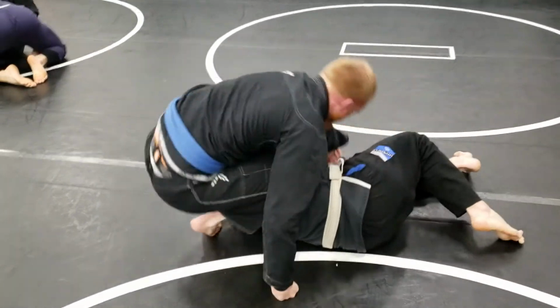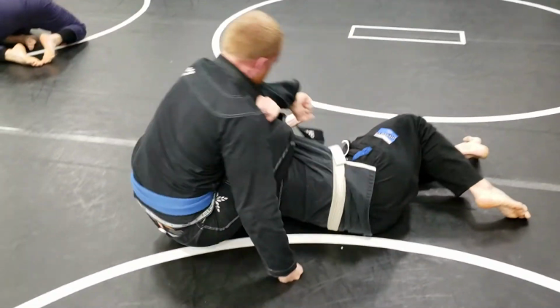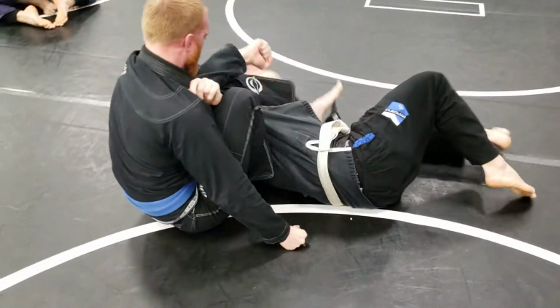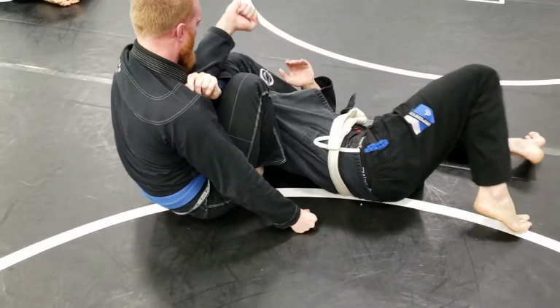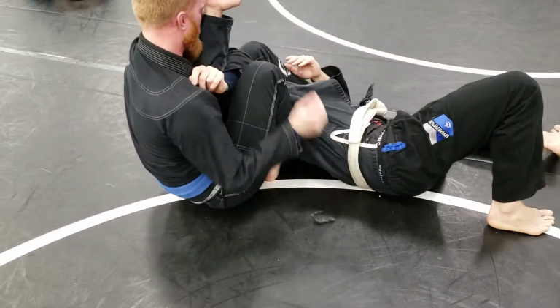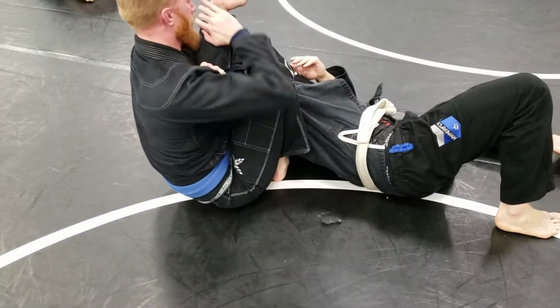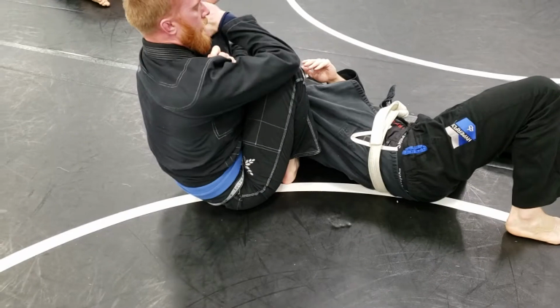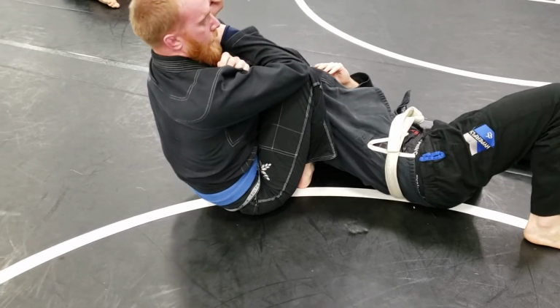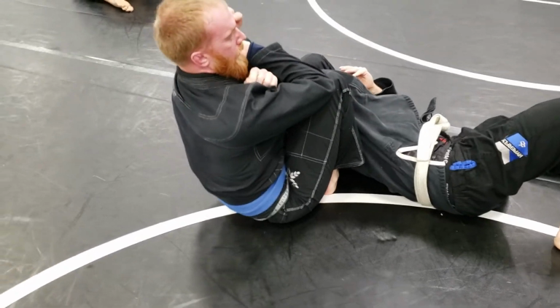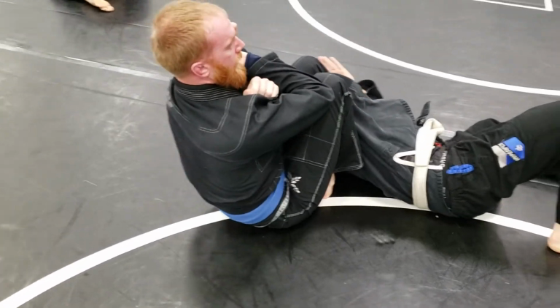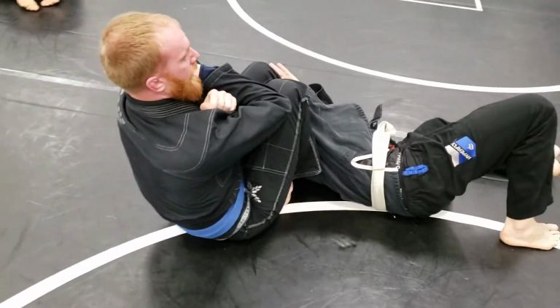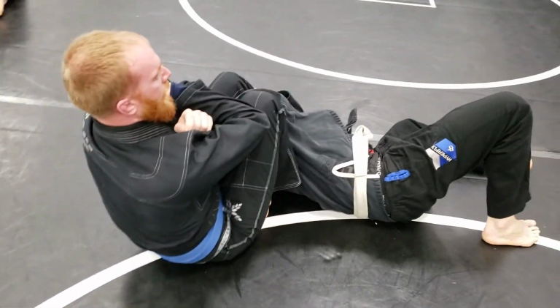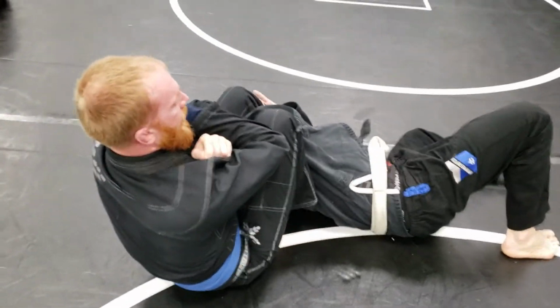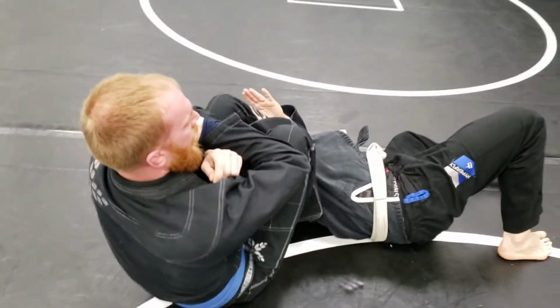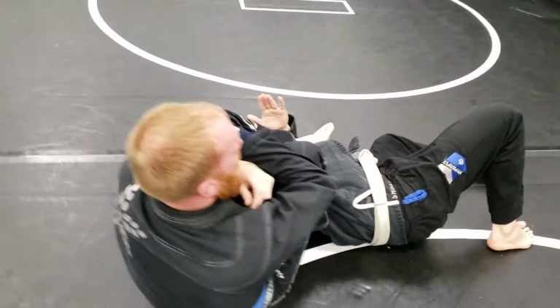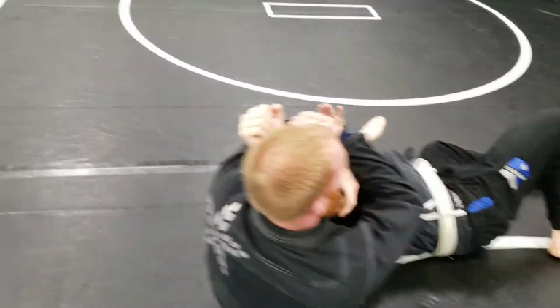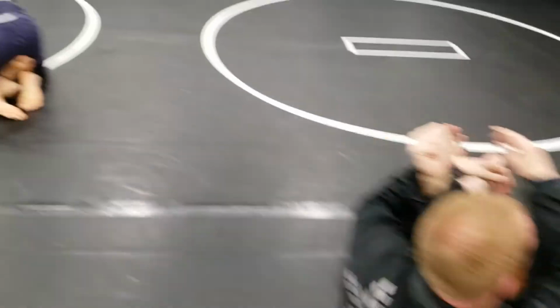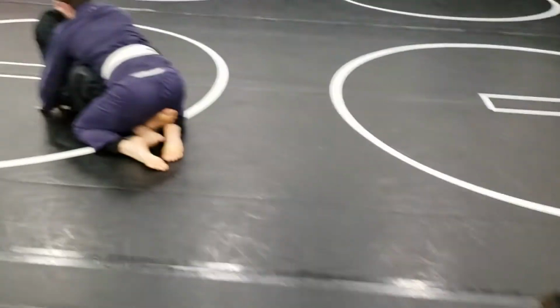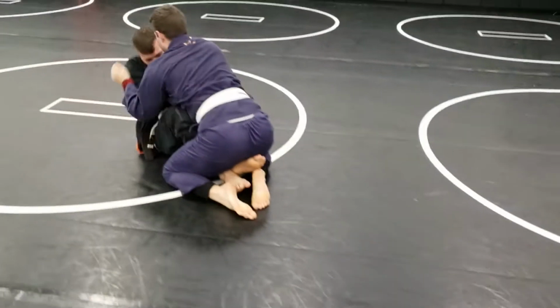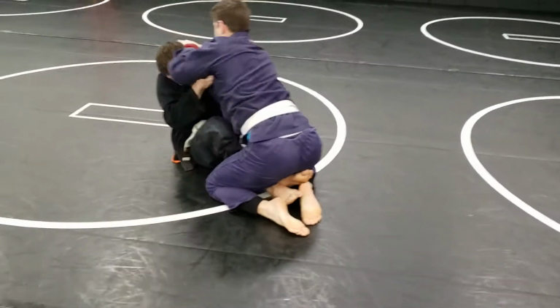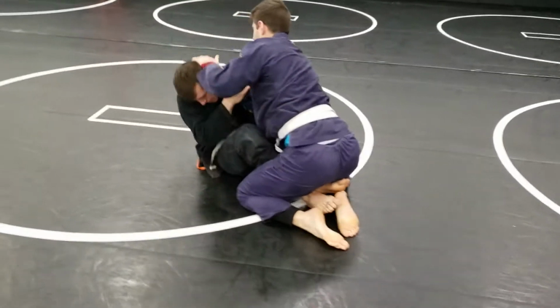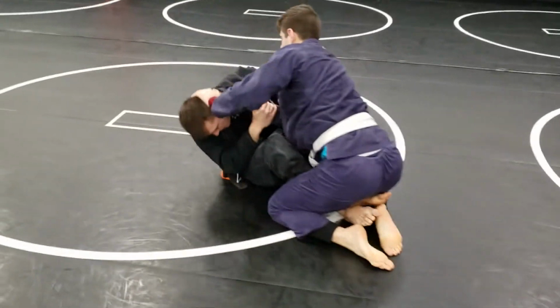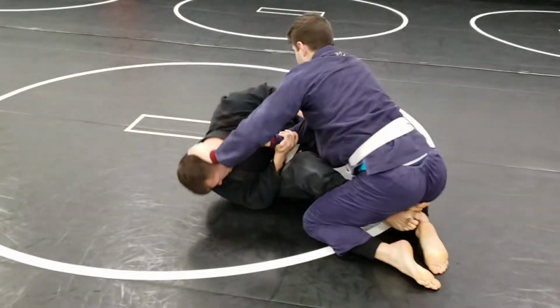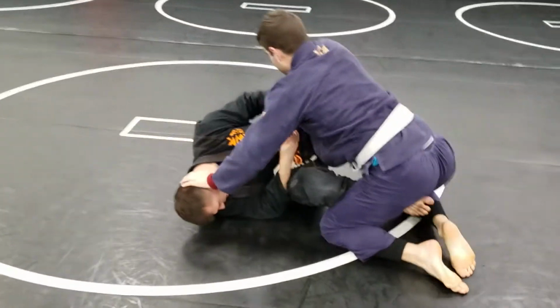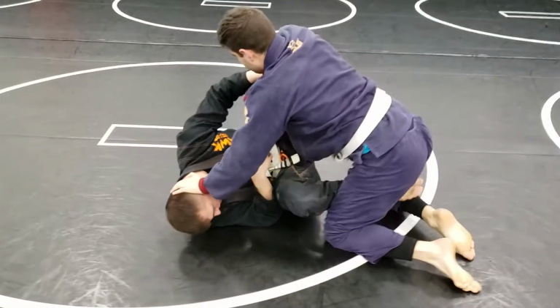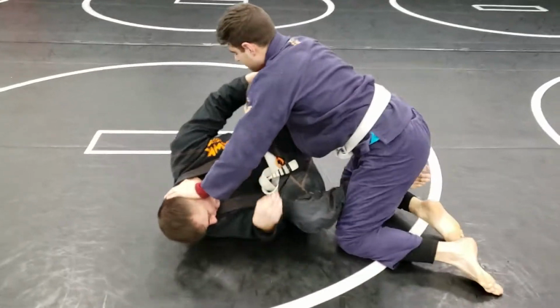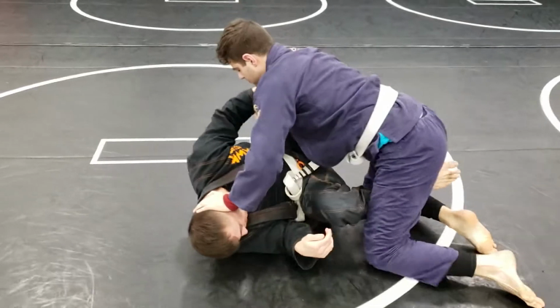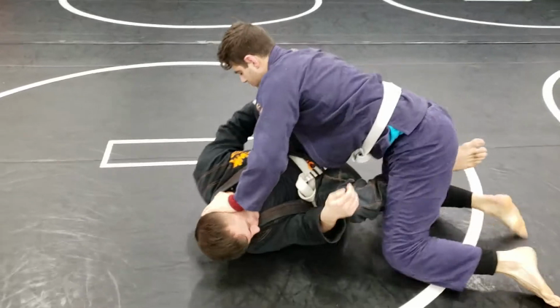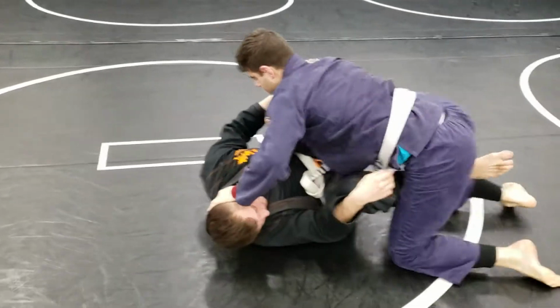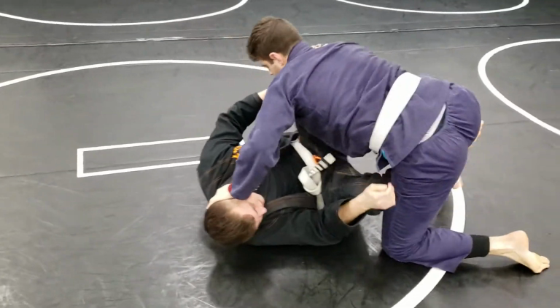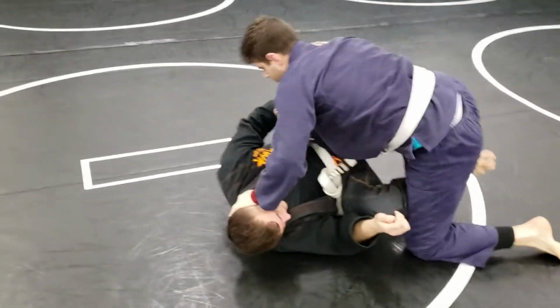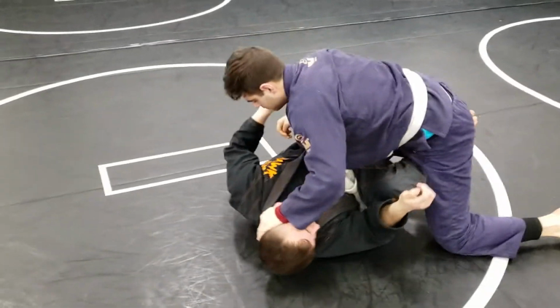Talked about both controlling the foot underneath as well as not giving up side control. As they start to come up to their side, he wasn't supposed to step with his foot — he was supposed to slide his knee under the shoulder. But that's all right, pretend we didn't see that.